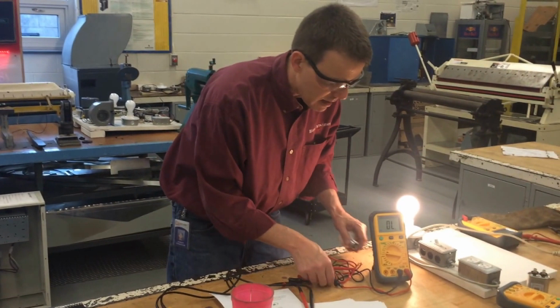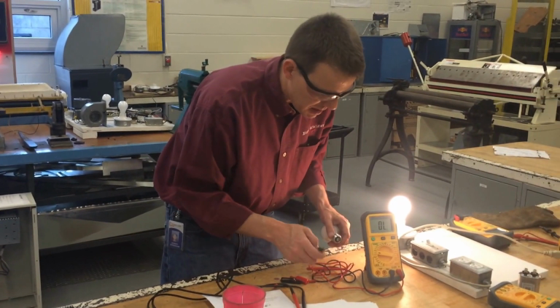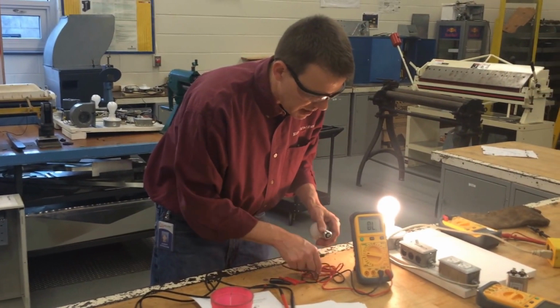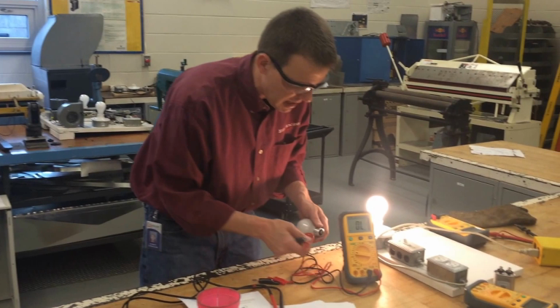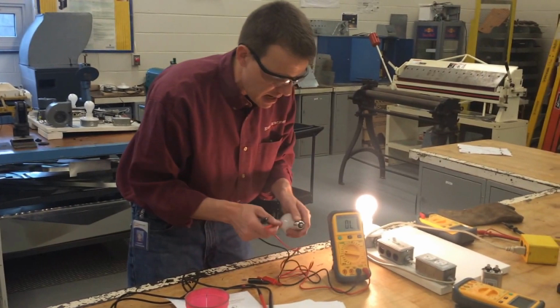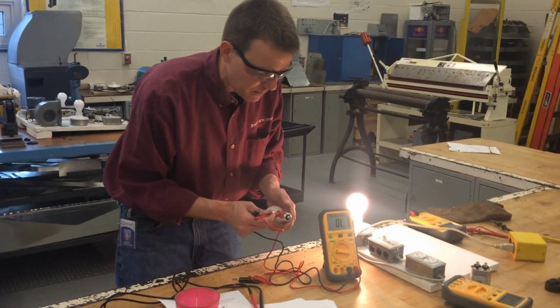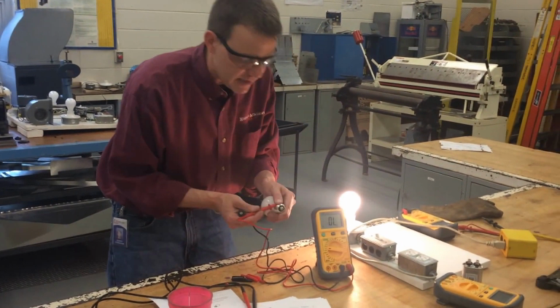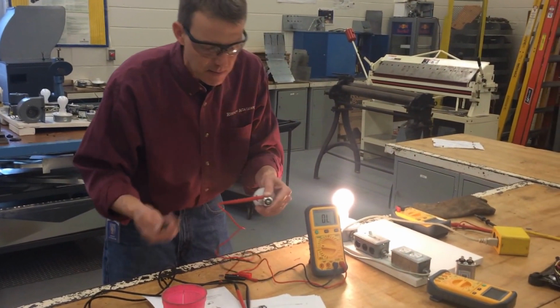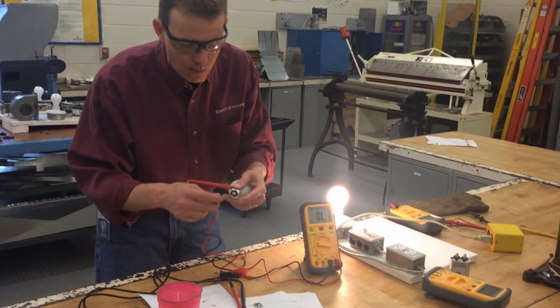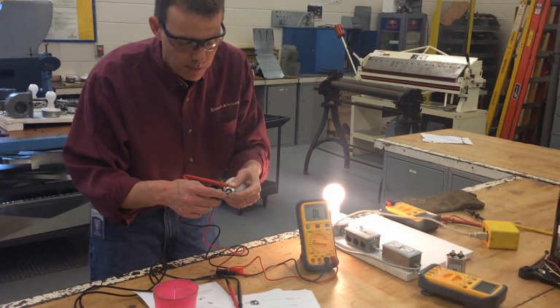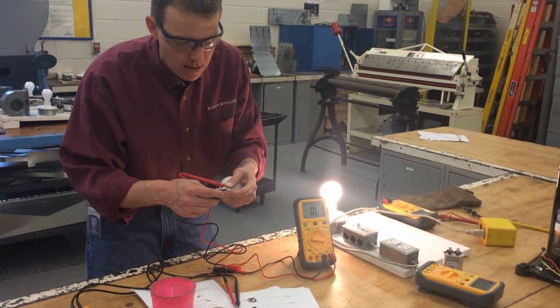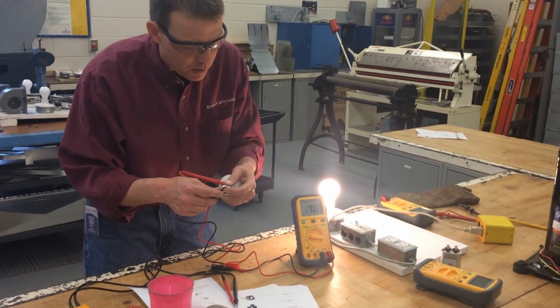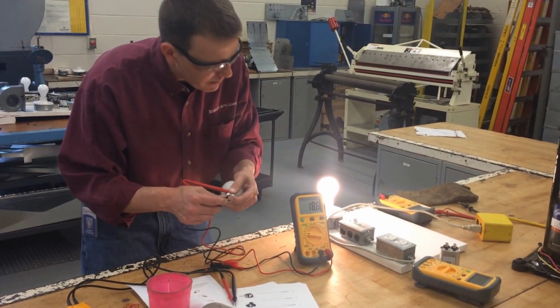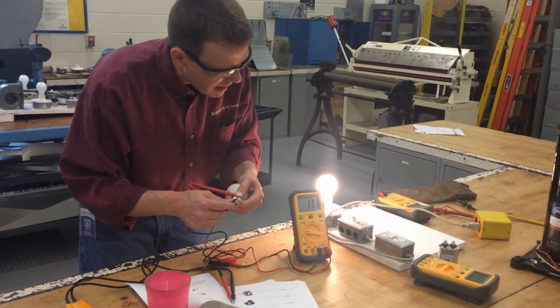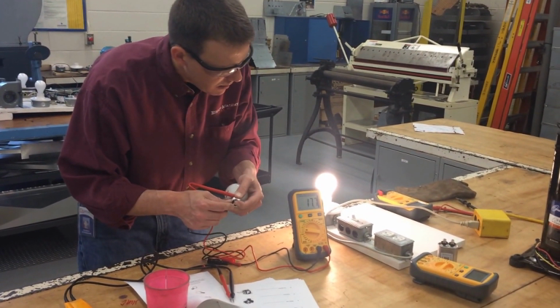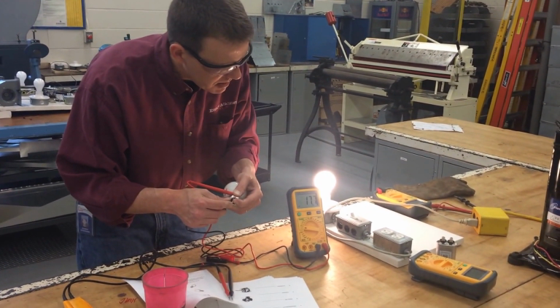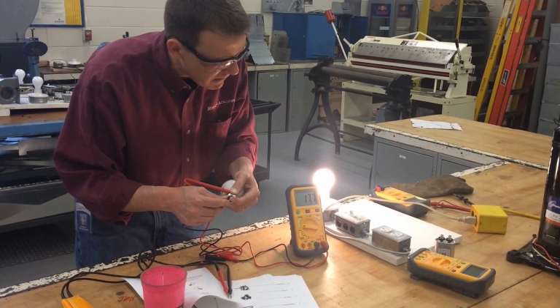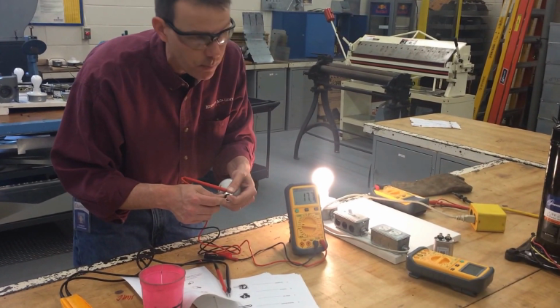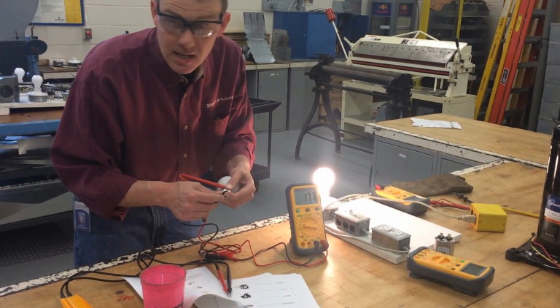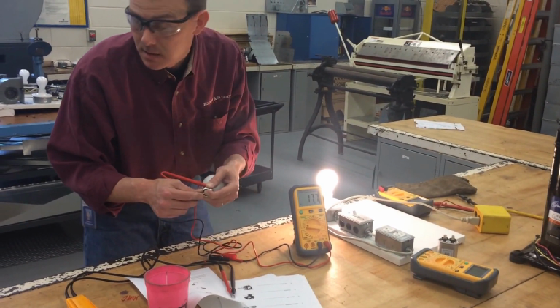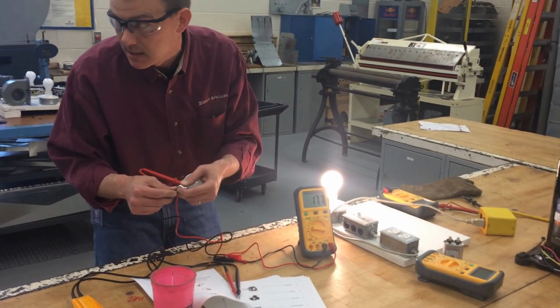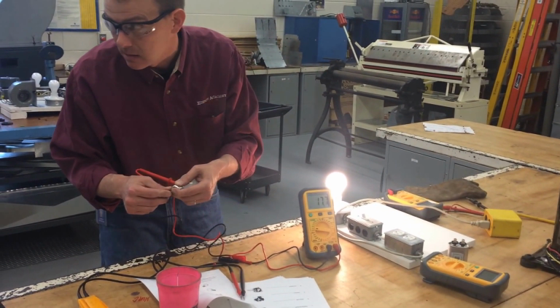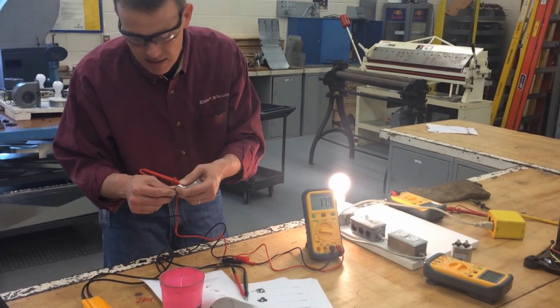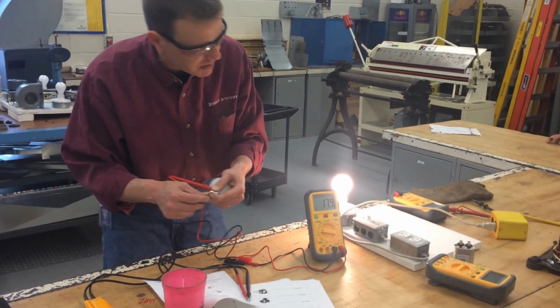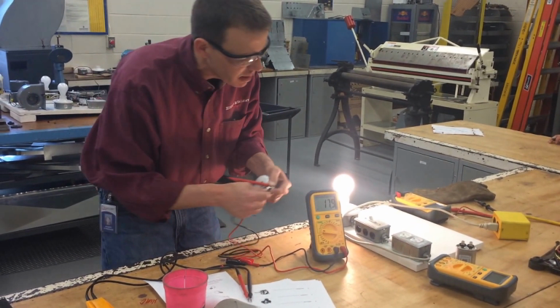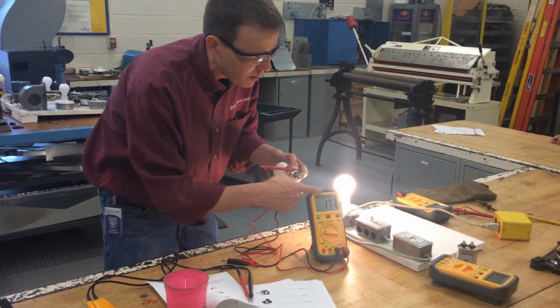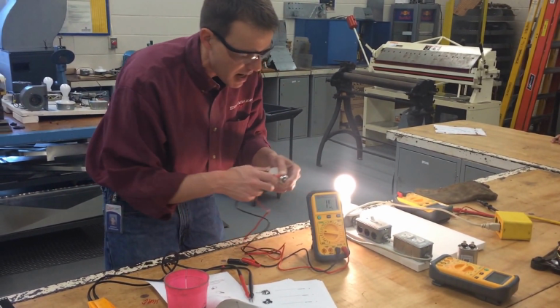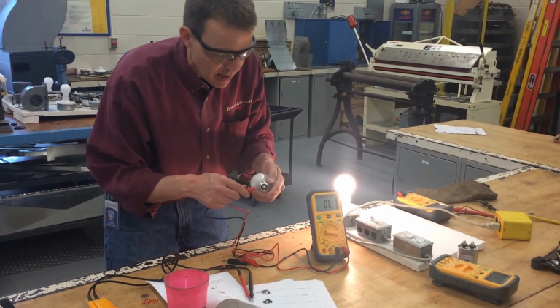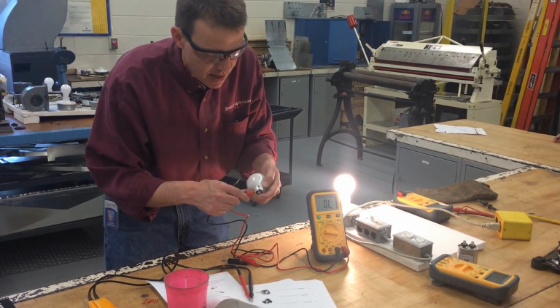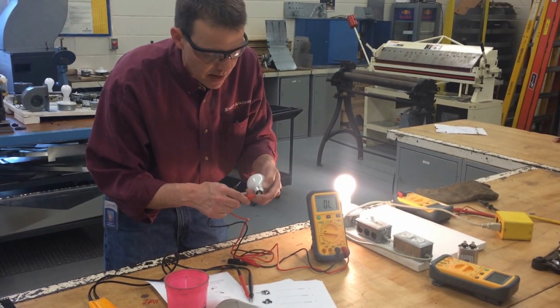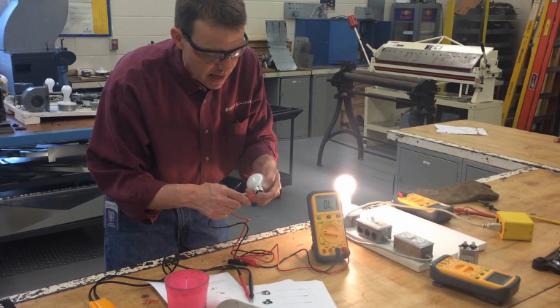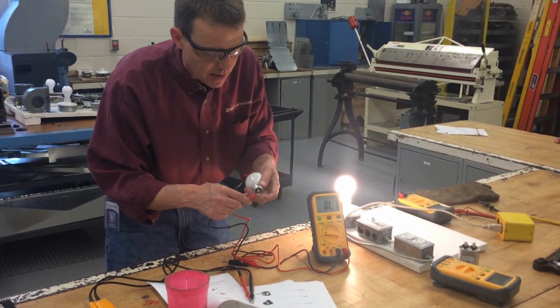I could also use this other meter — same thing. It doesn't matter which way you put the red or the black, but as you can see, it reads 17.7 ohms to be exact. So this one's a little bit more precise, and it doesn't matter the black and the red.